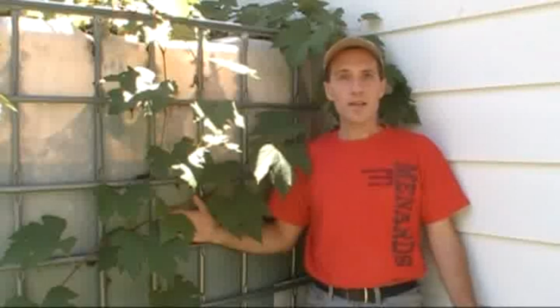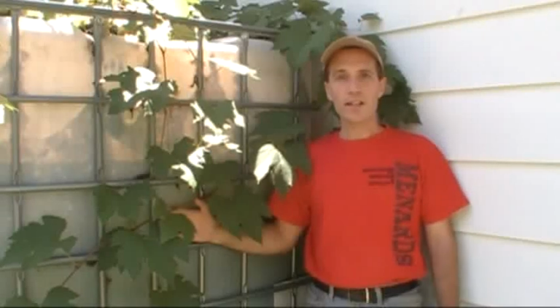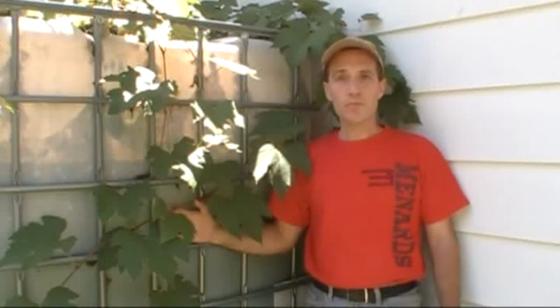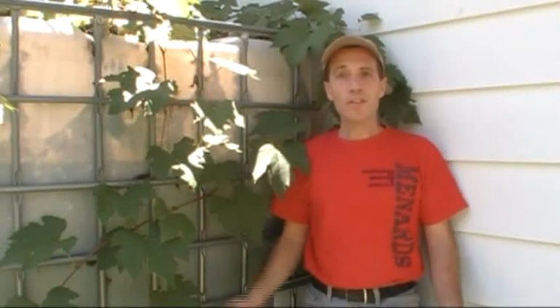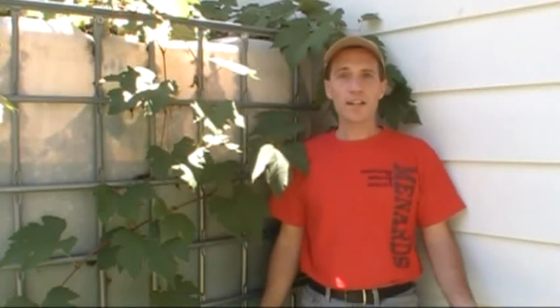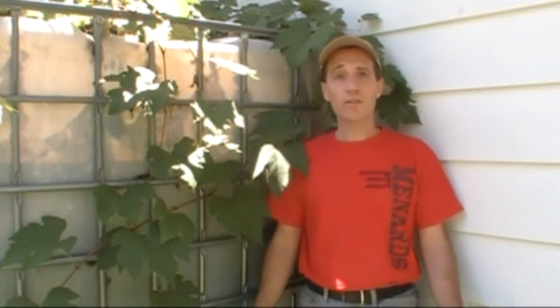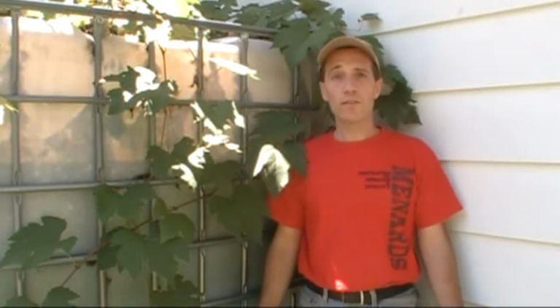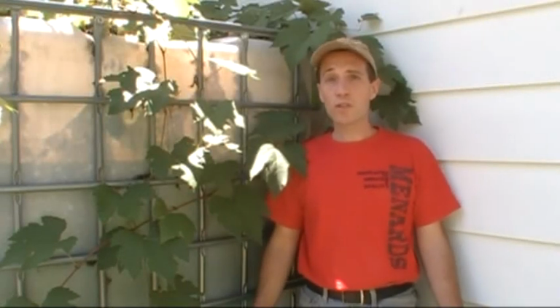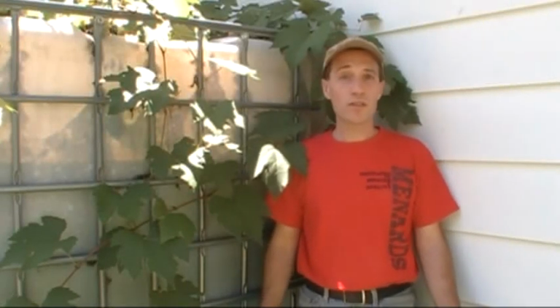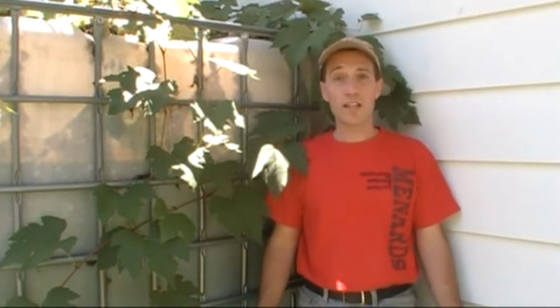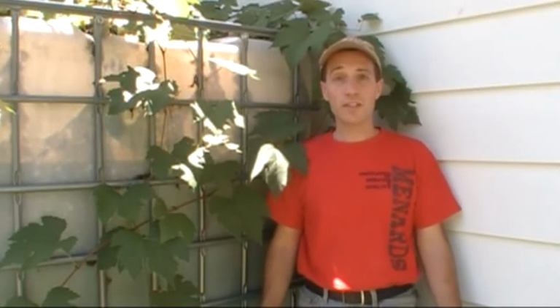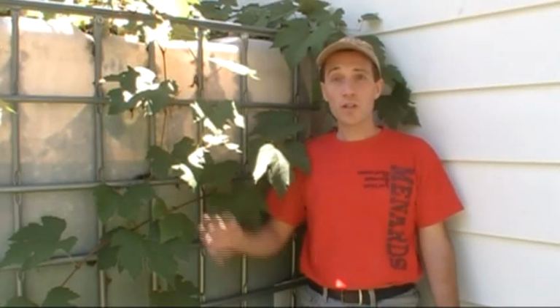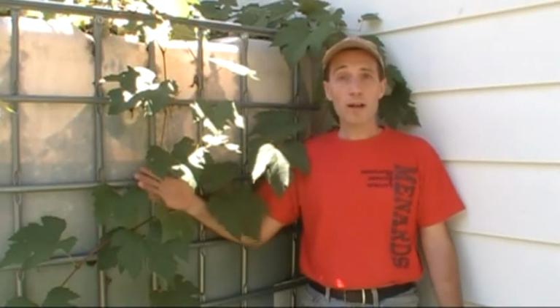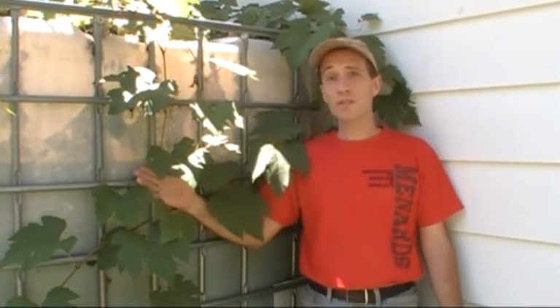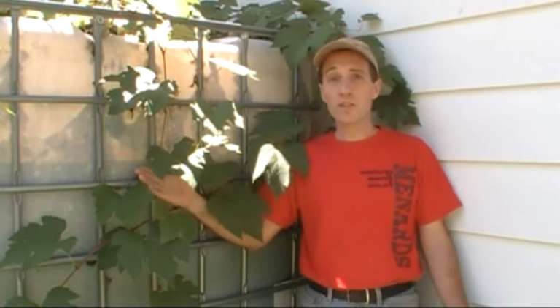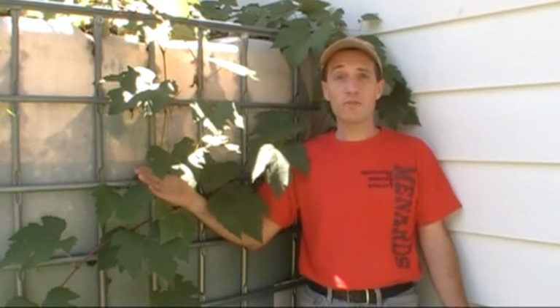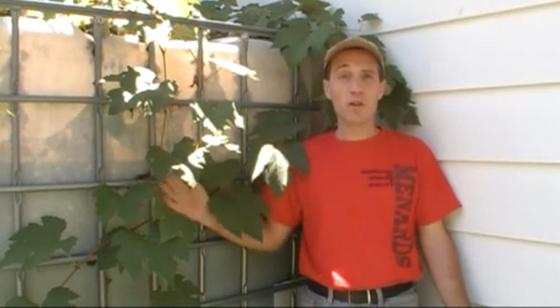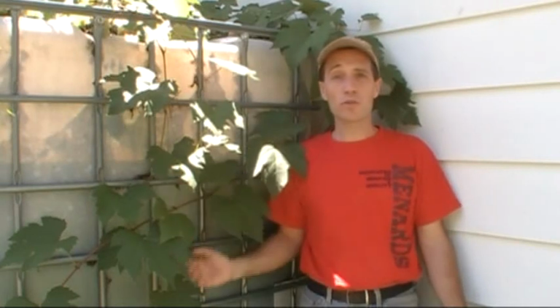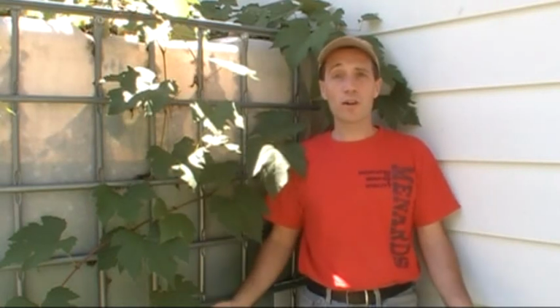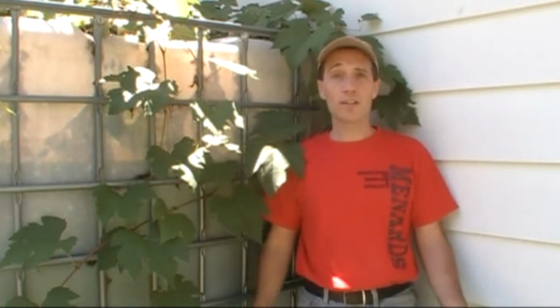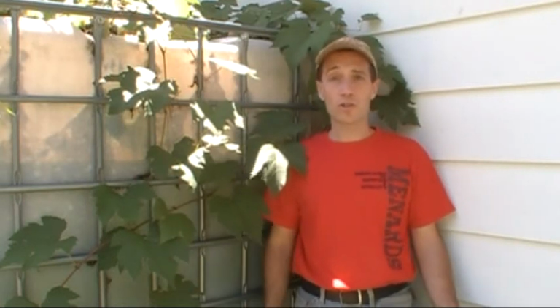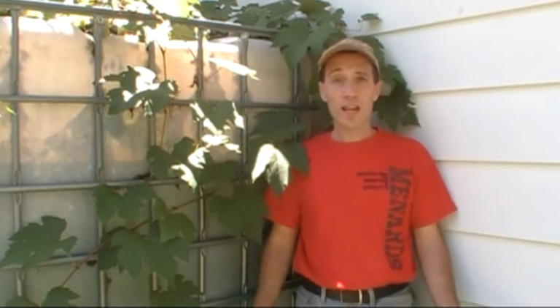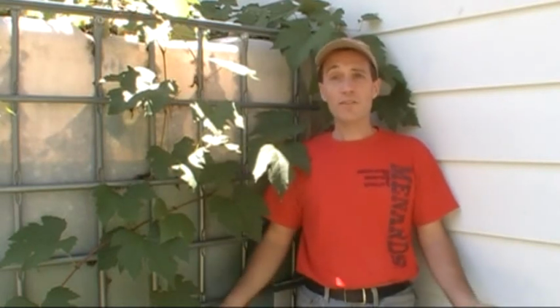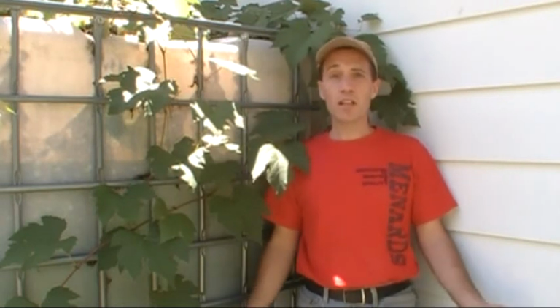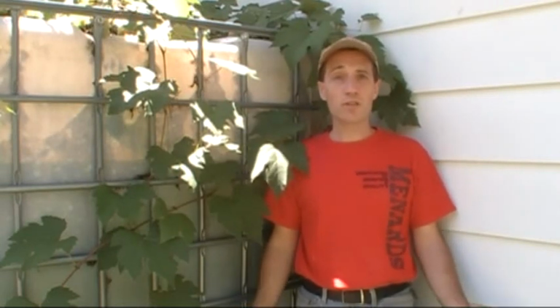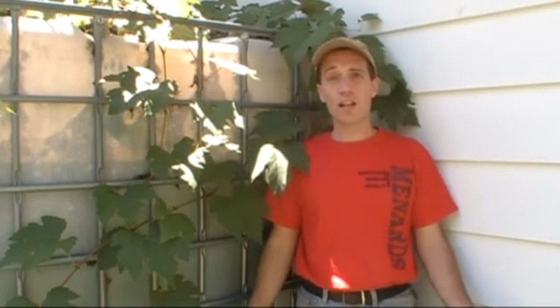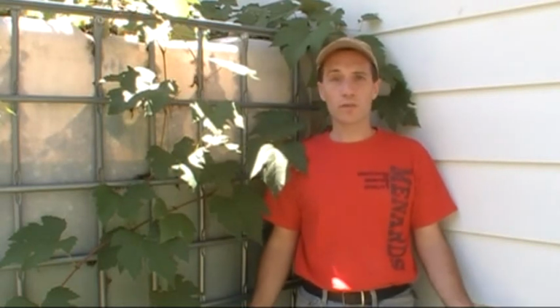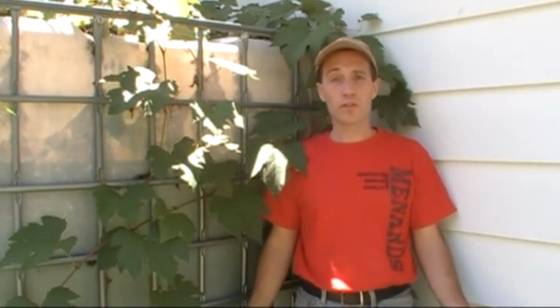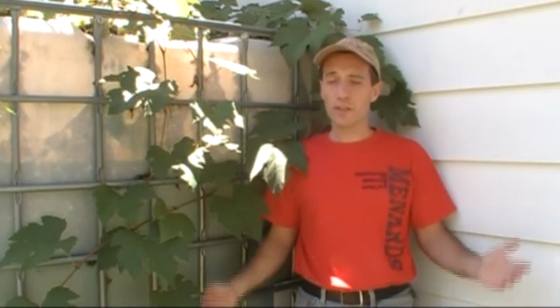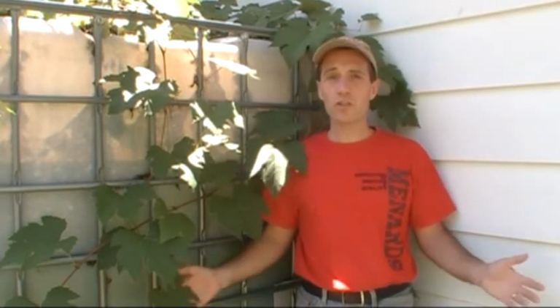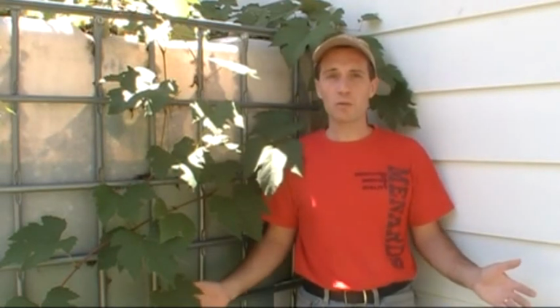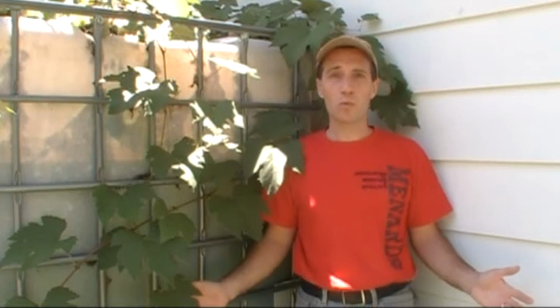Hey, Brian here. With Indiana going through one of its worst droughts in the last 50 years, rain barrels like this one have been my only source of water out at the orchard, and they've kept alive hundreds of dollars worth of trees, so they've certainly been worthwhile.